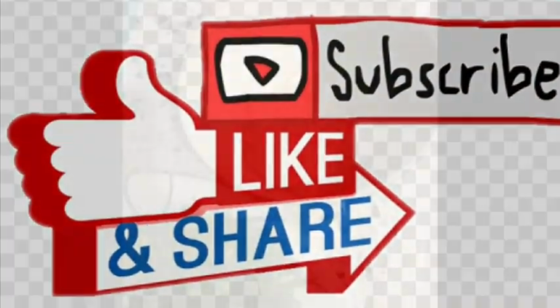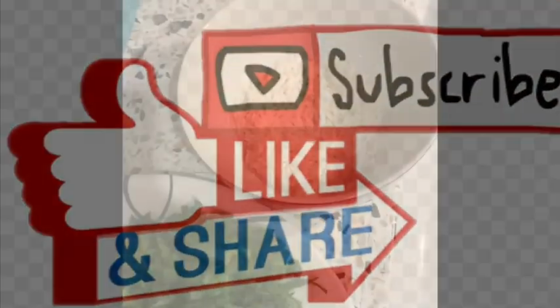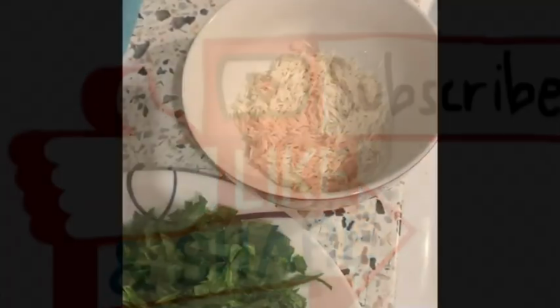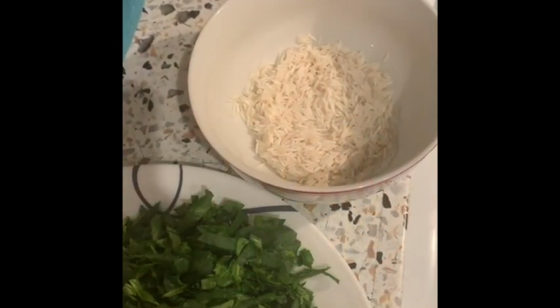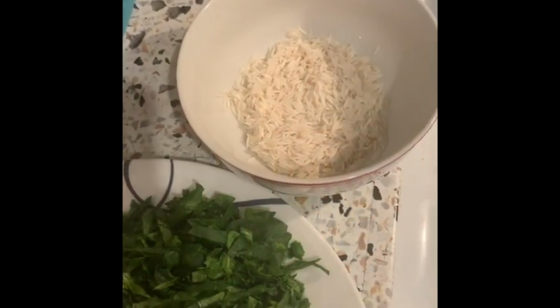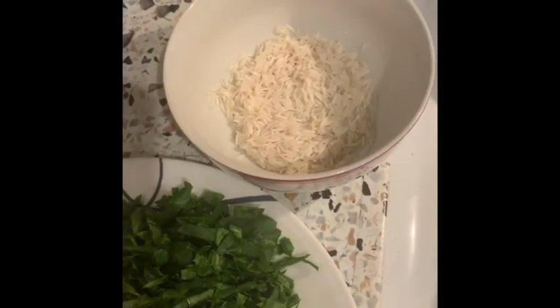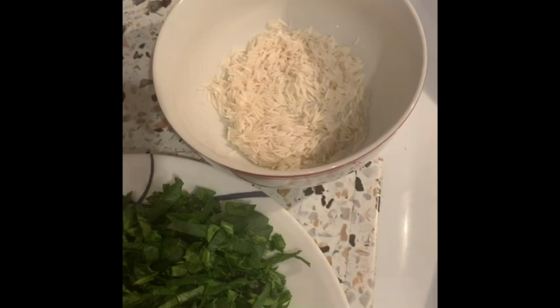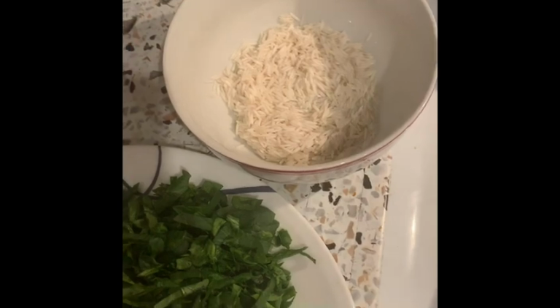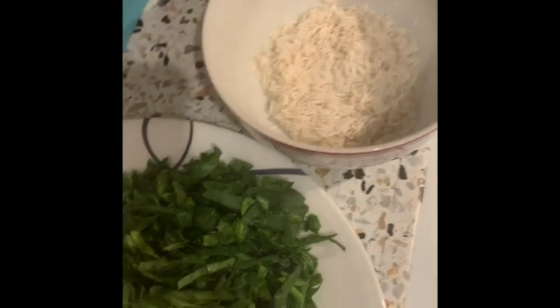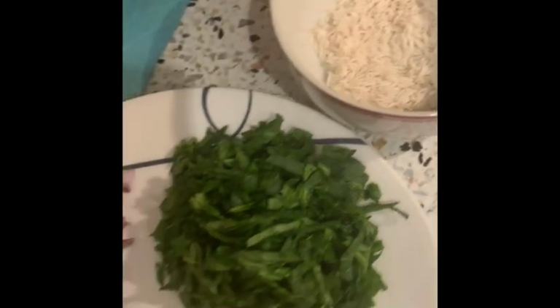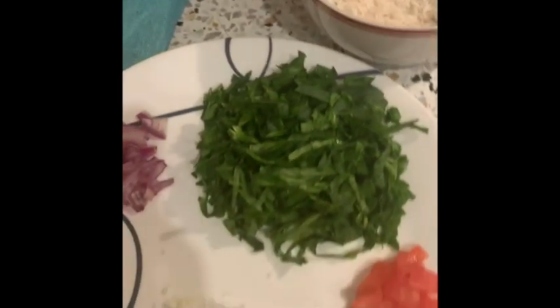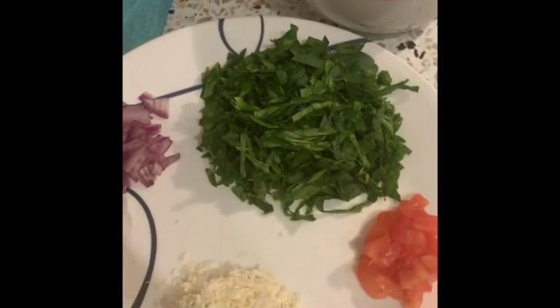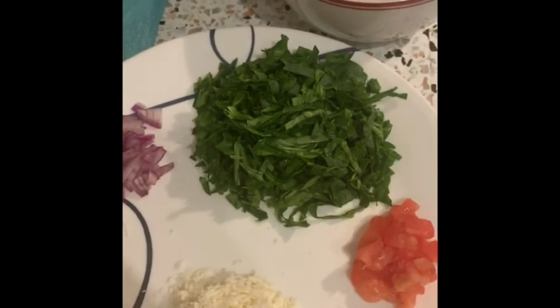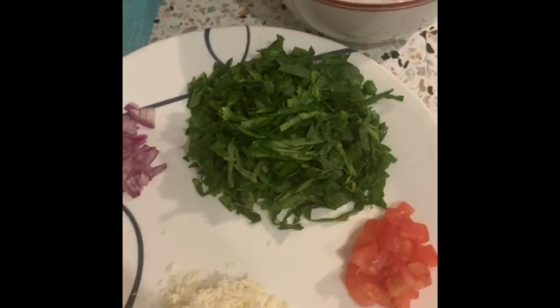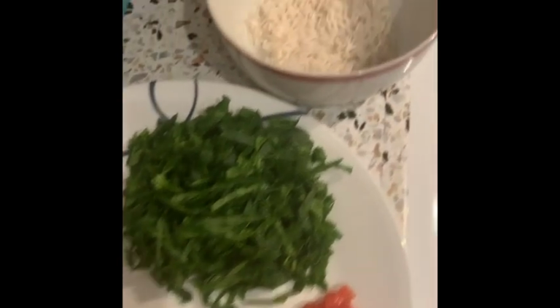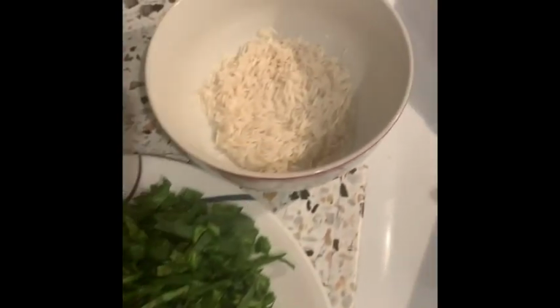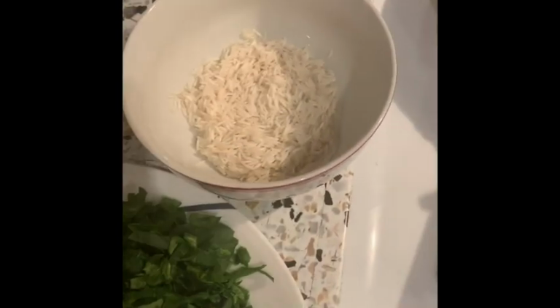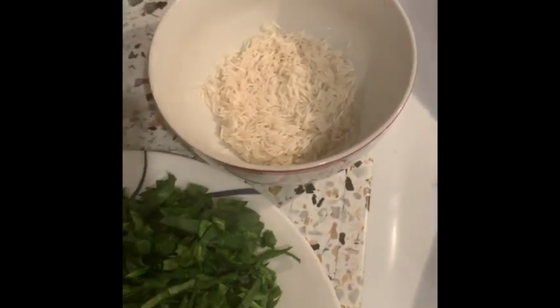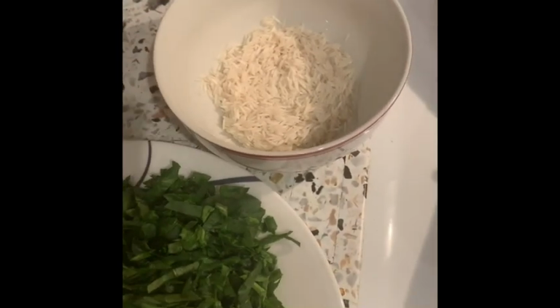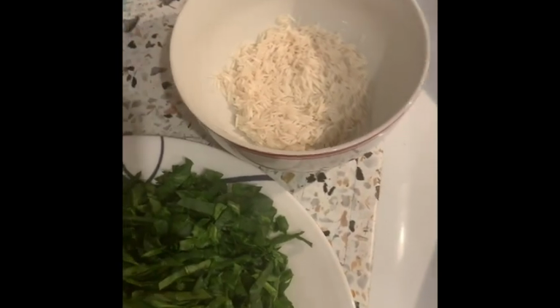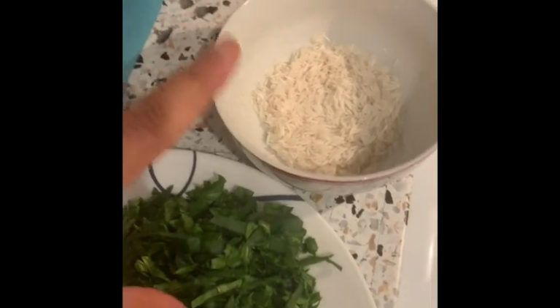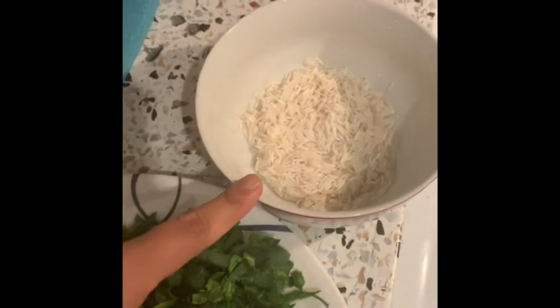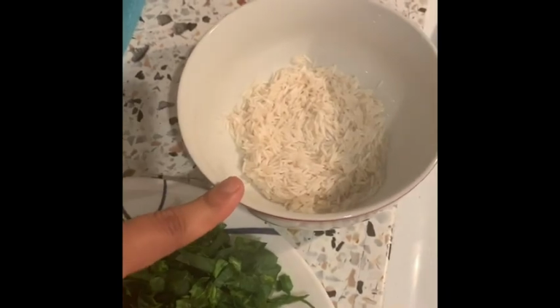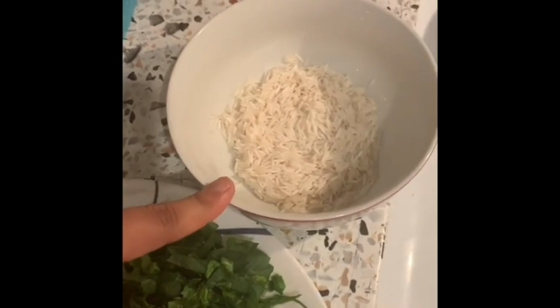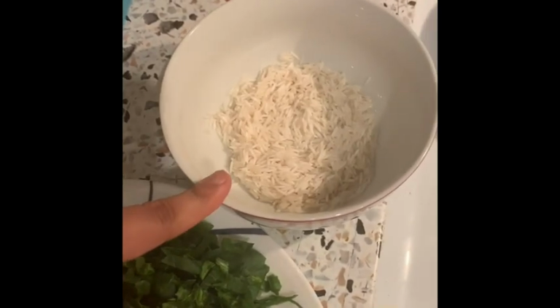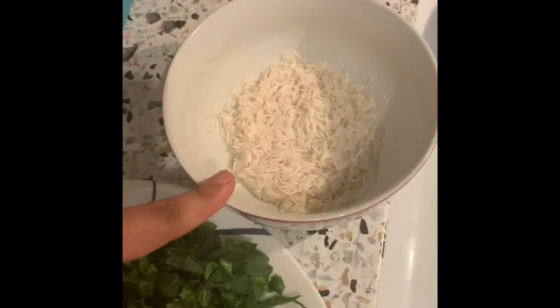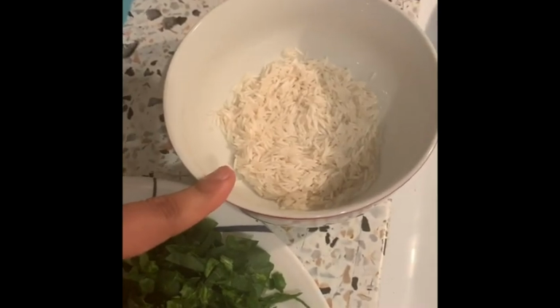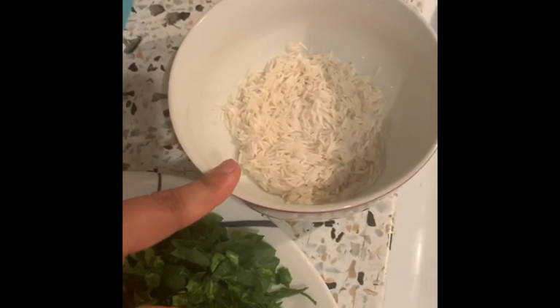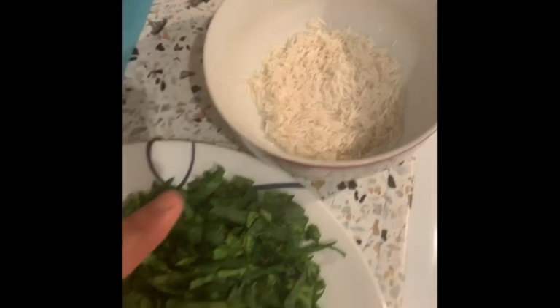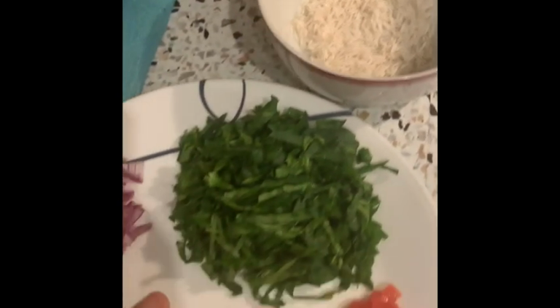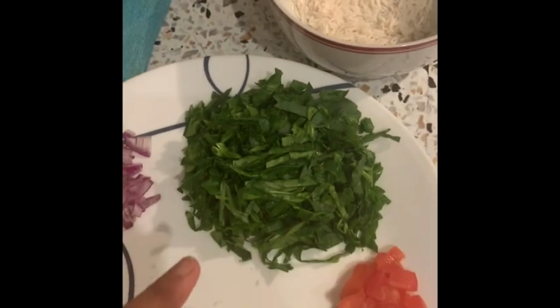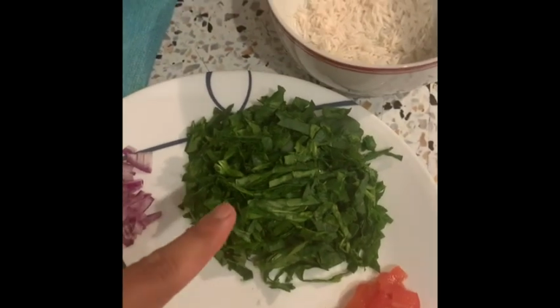So let's make a Palak Paneer Rice. It's a very healthy option for kids, and people can eat it. If you adjust the quantity, you can eat it. So let's see what the ingredients are.